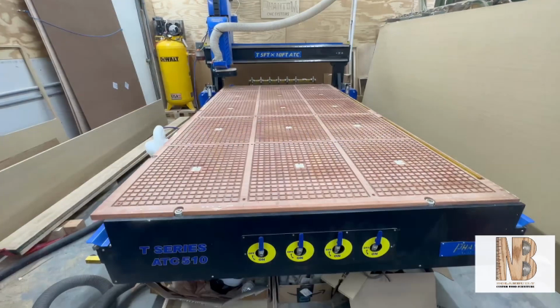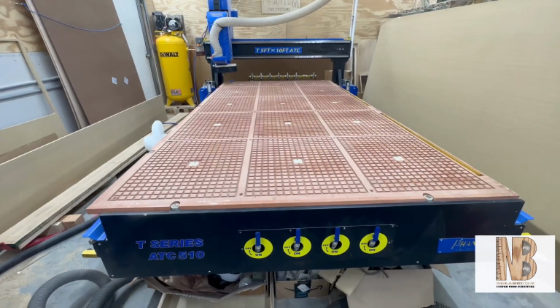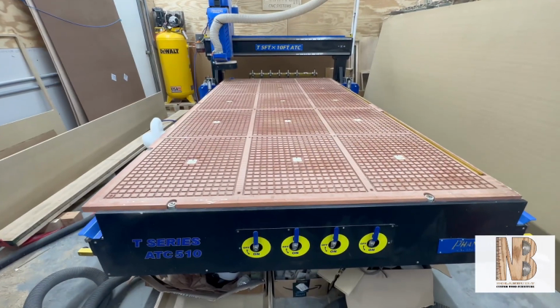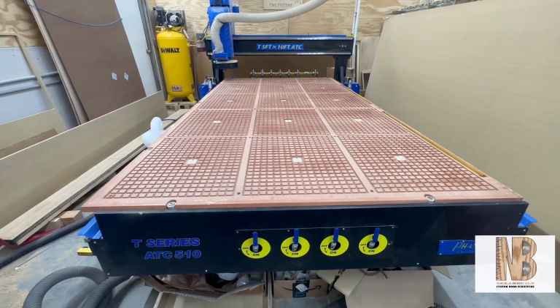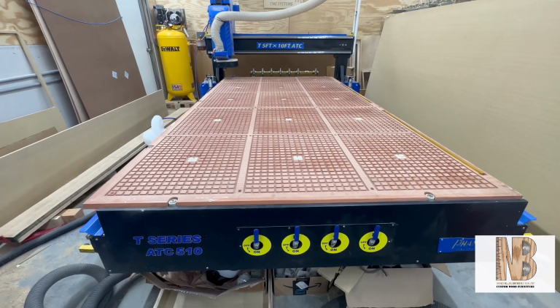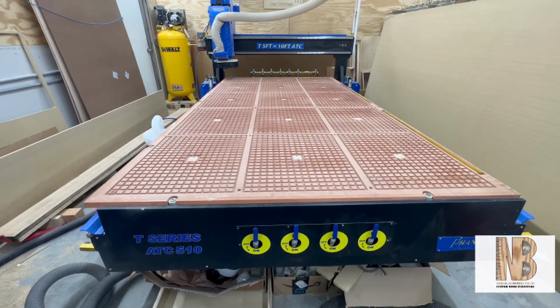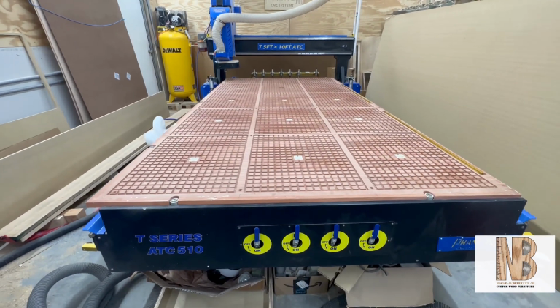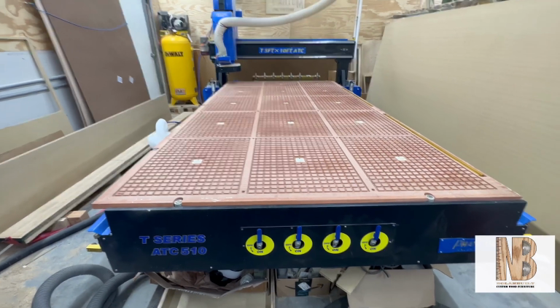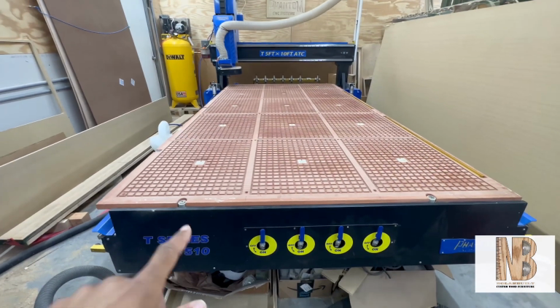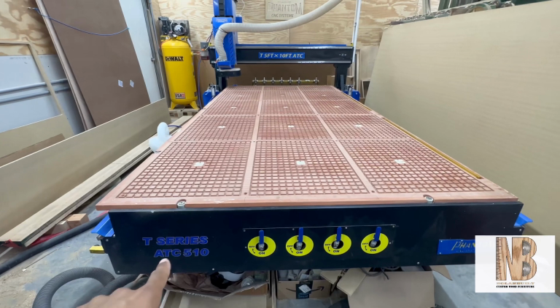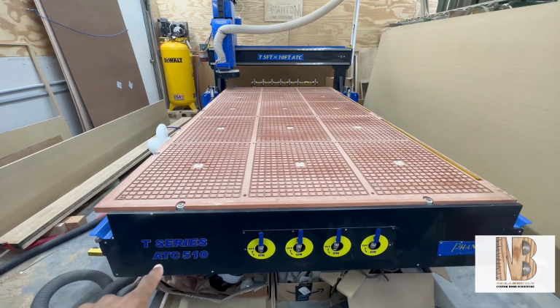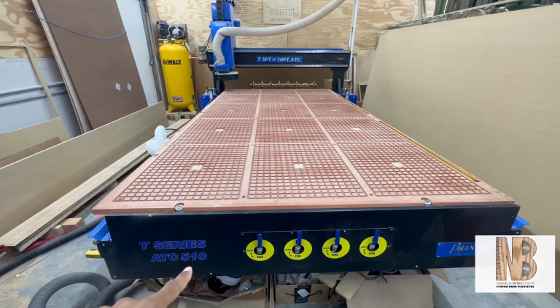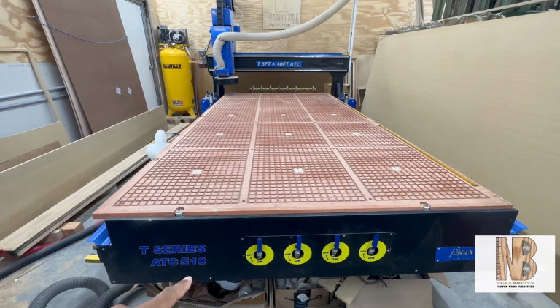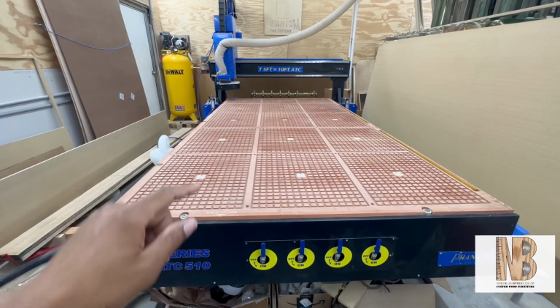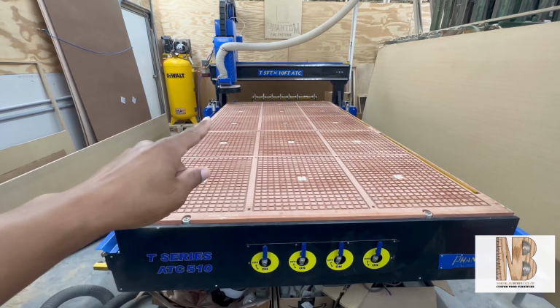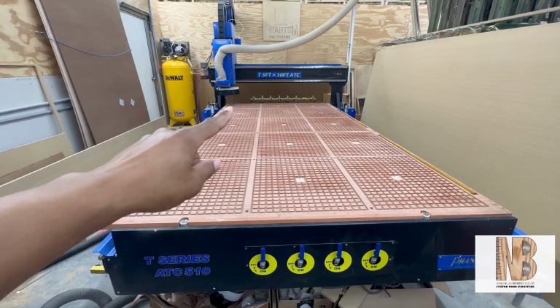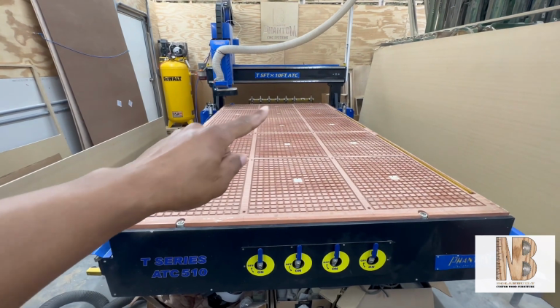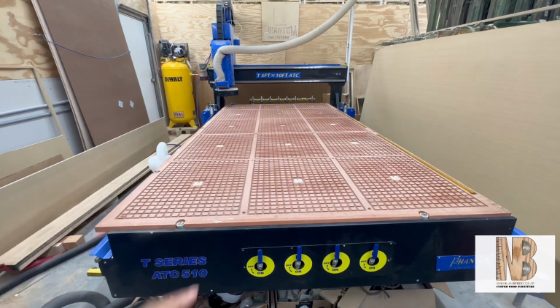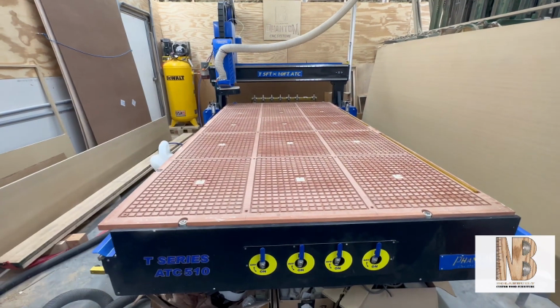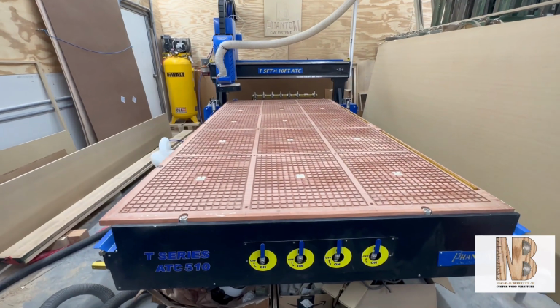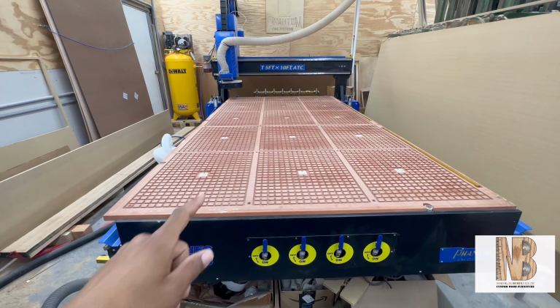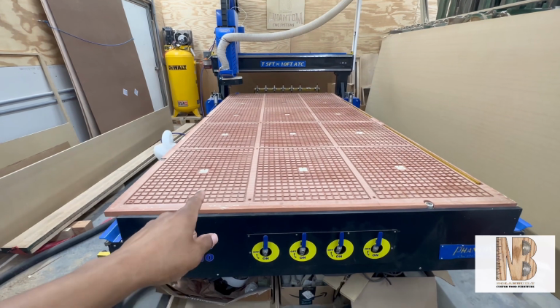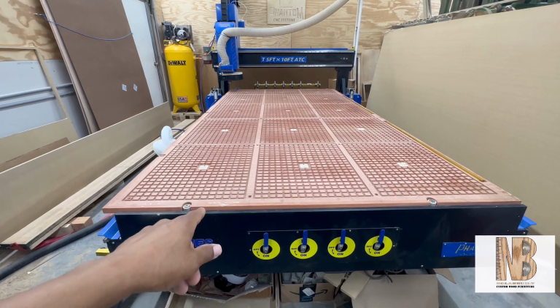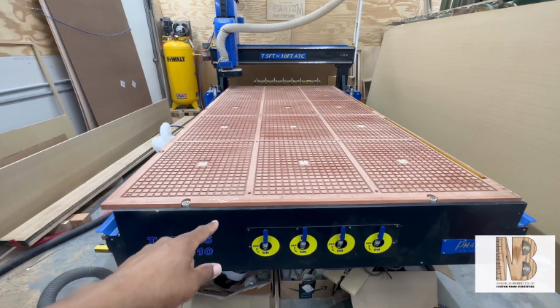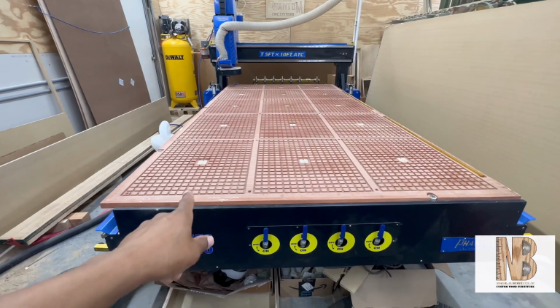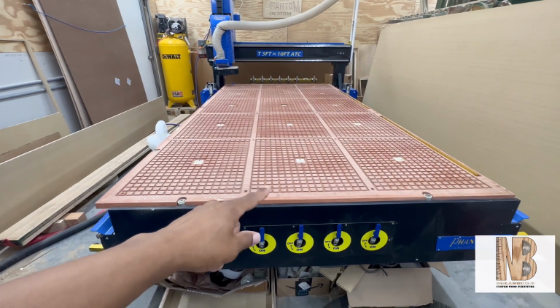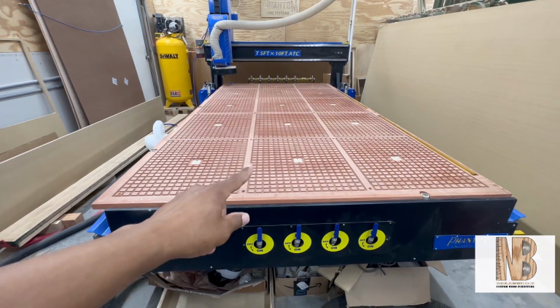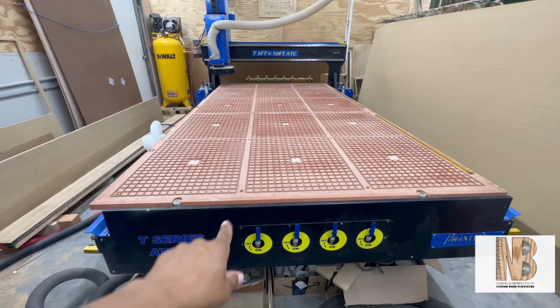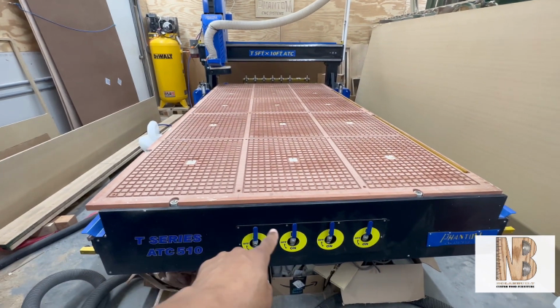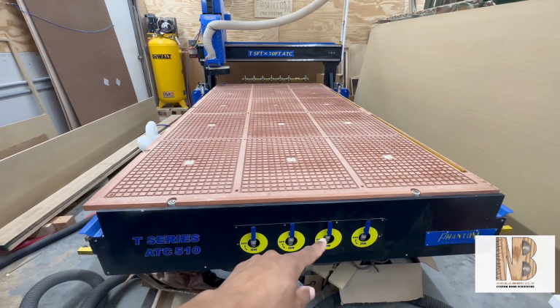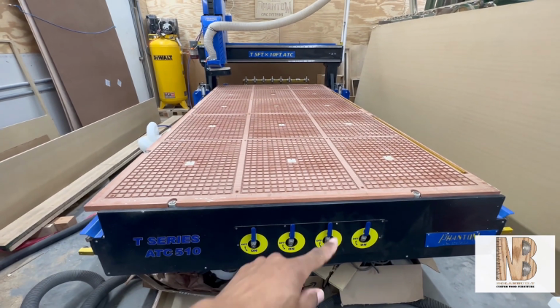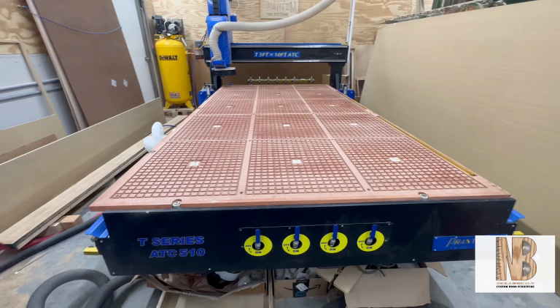The CNC I have here is the T-Series ATC-510. That means I have an automatic tool changer back here. Right now we're going to talk about the phenolic bed and the vacuum setup.